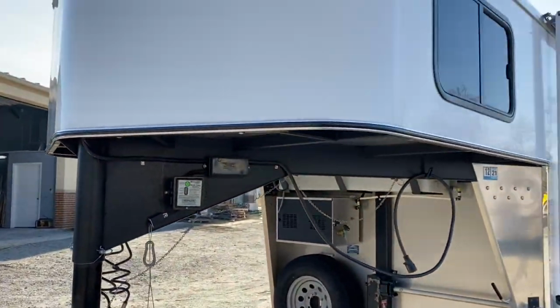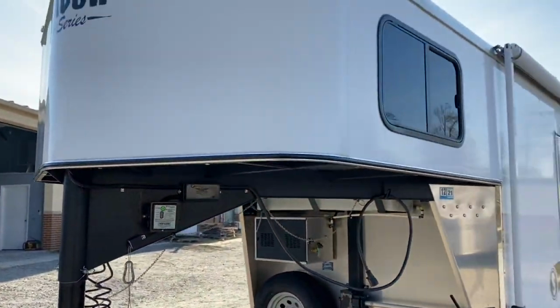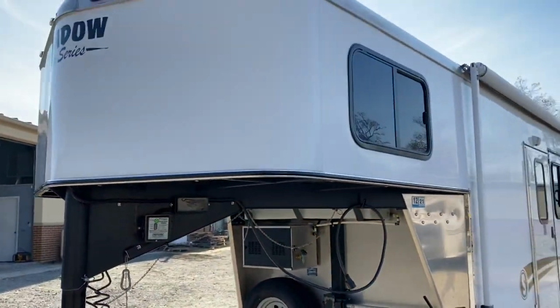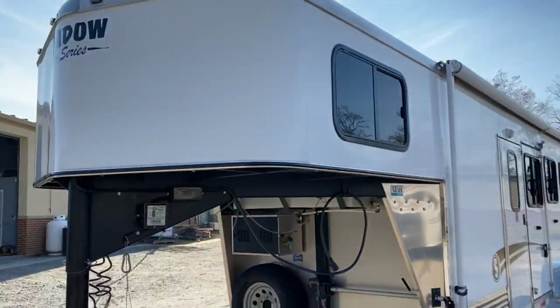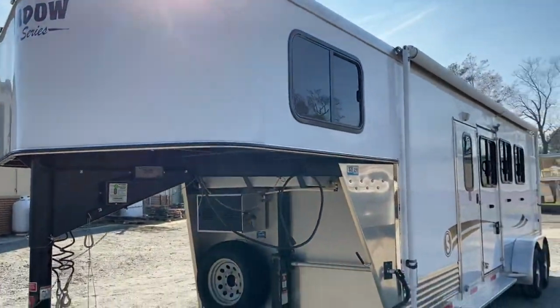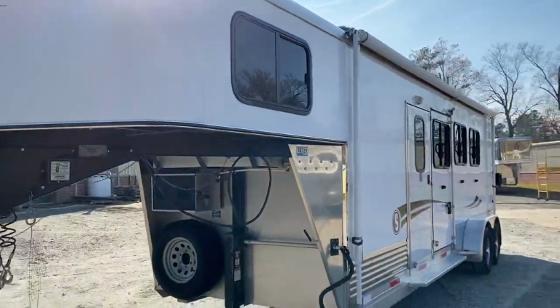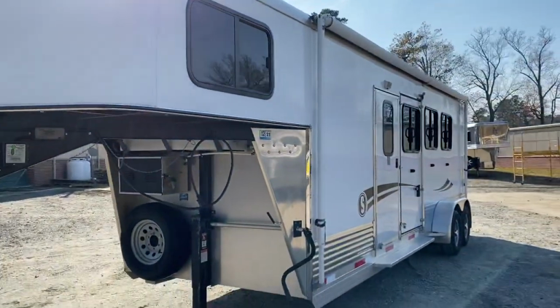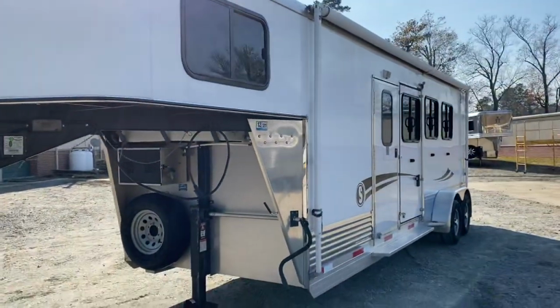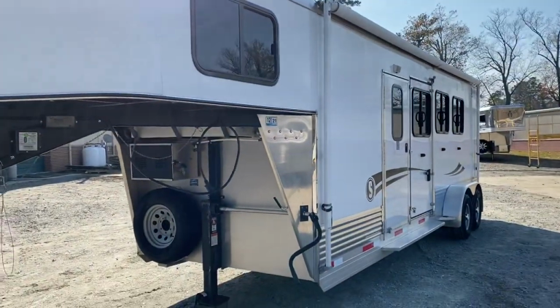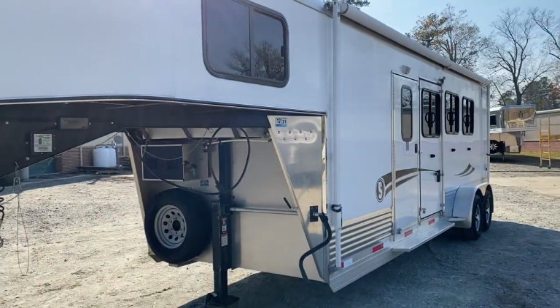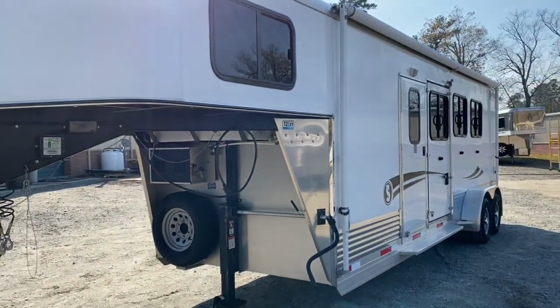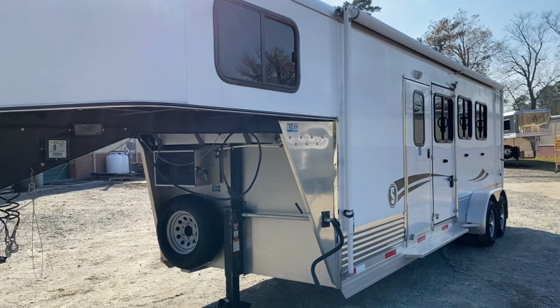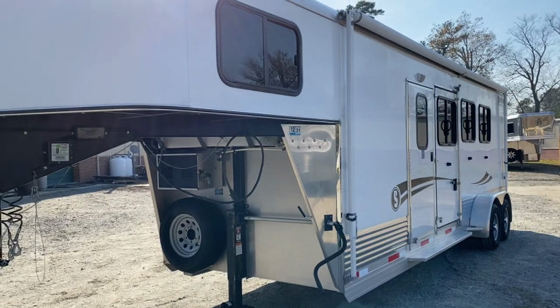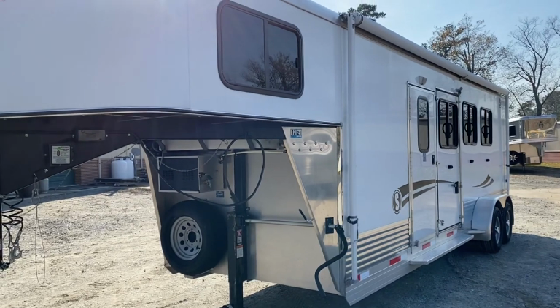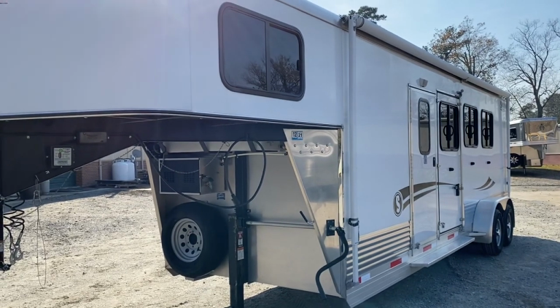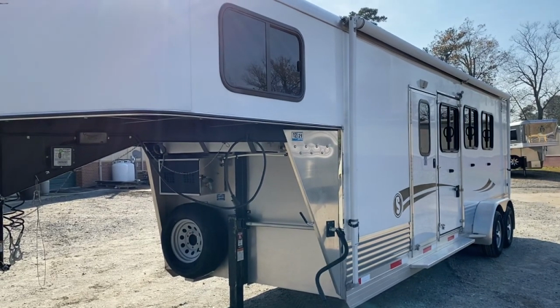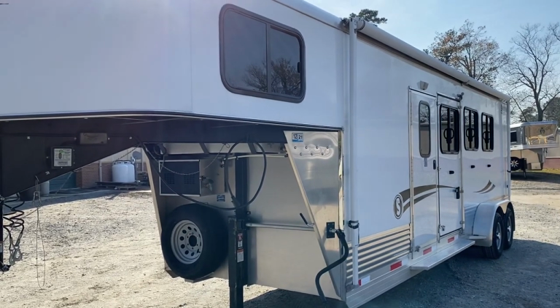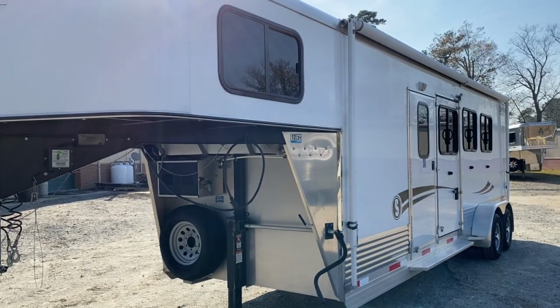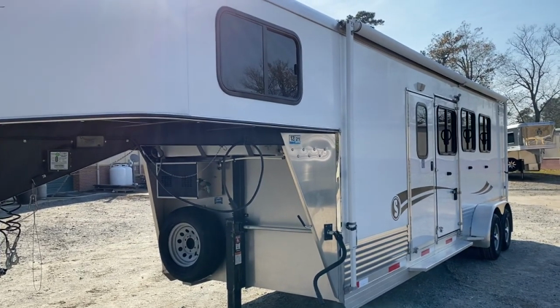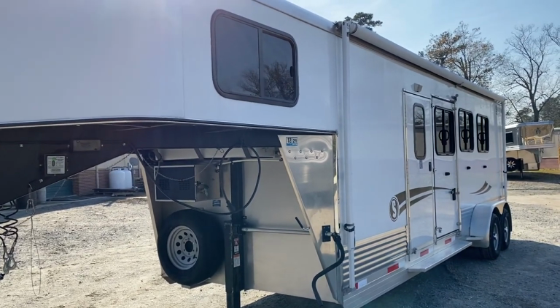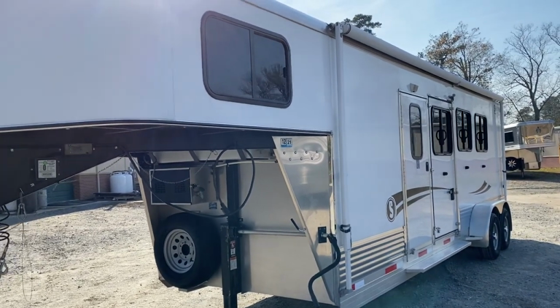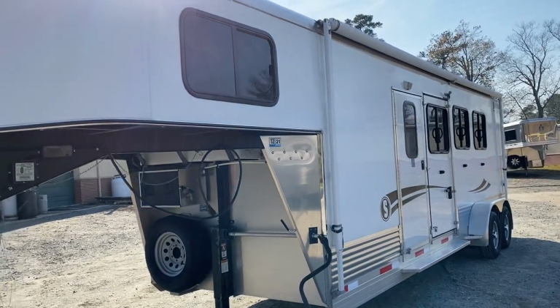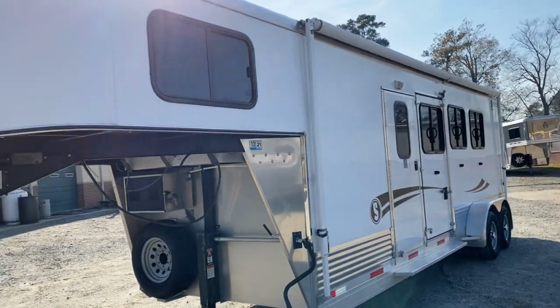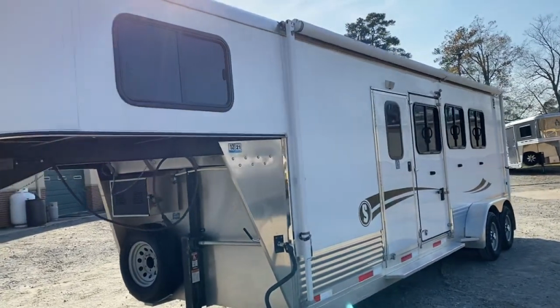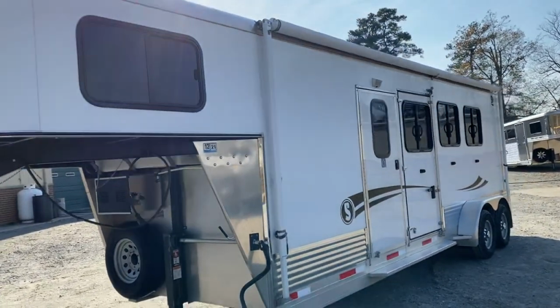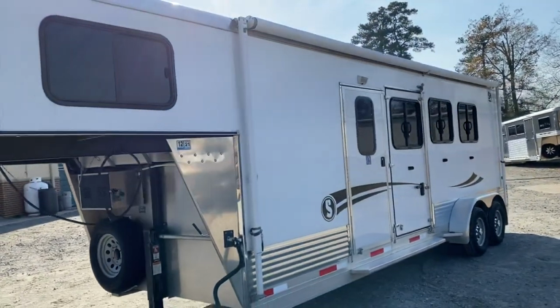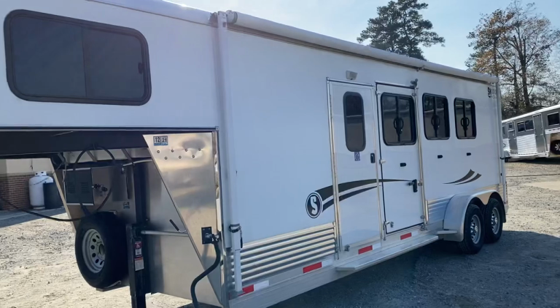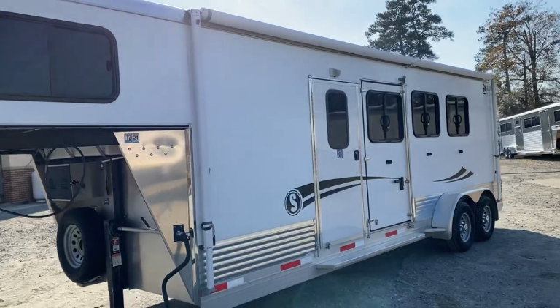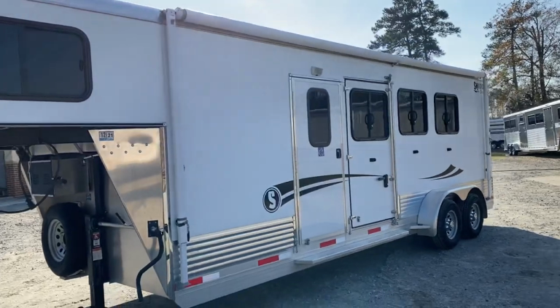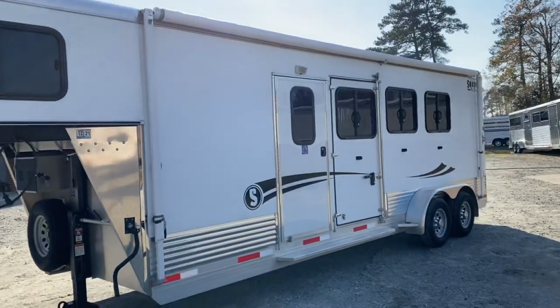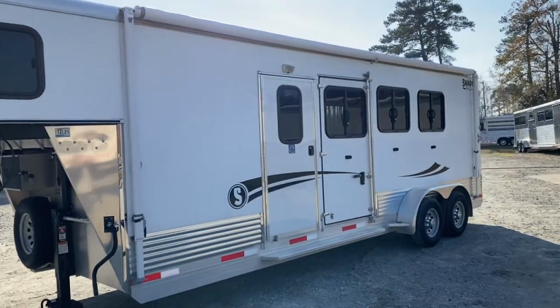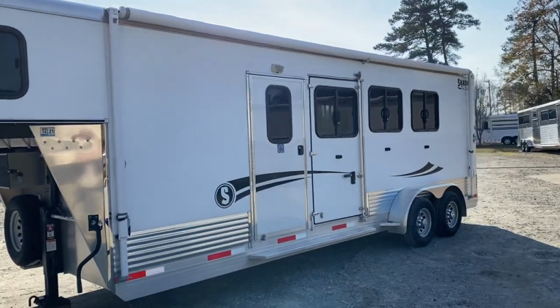2016 Shadow, three-horse slant load. Available at Trailer Country LLC in Carrollton, Virginia. You can see all the specs at TrailerCountryLLC.com.